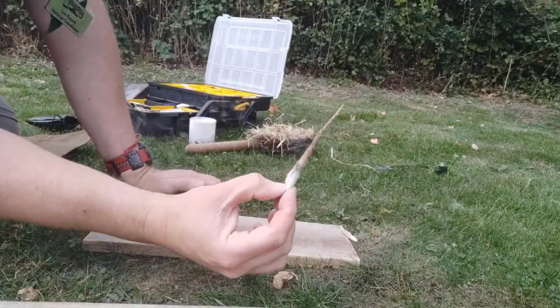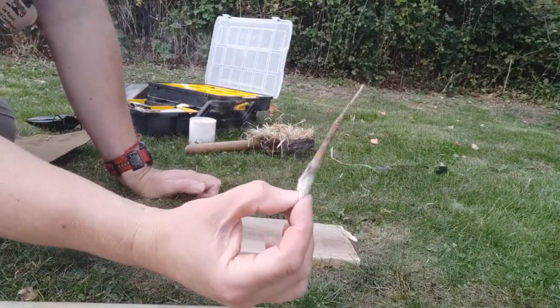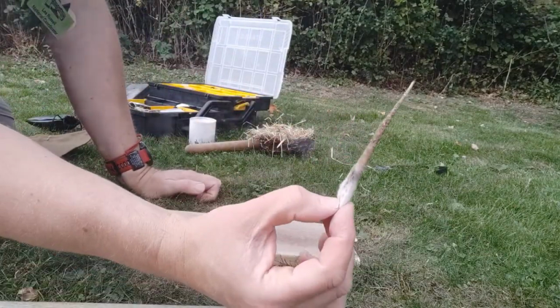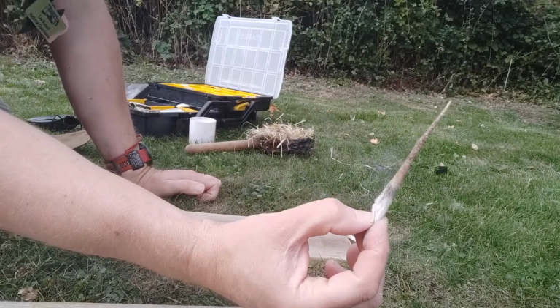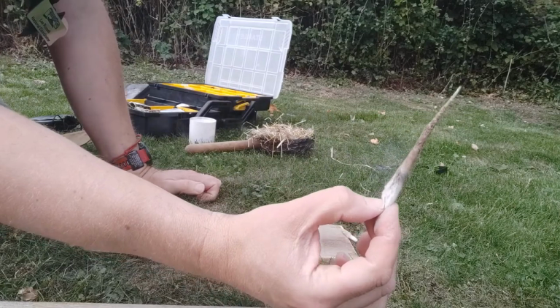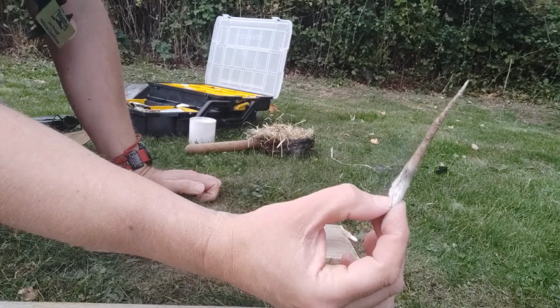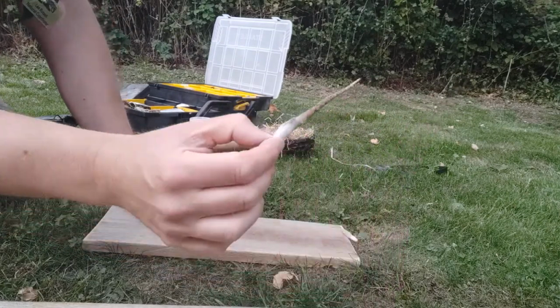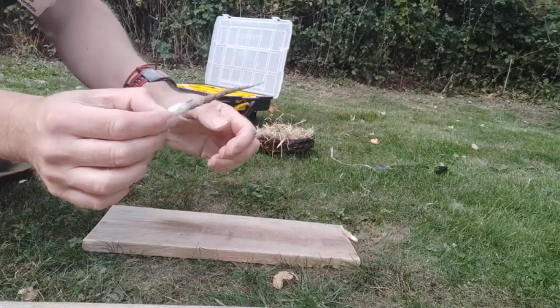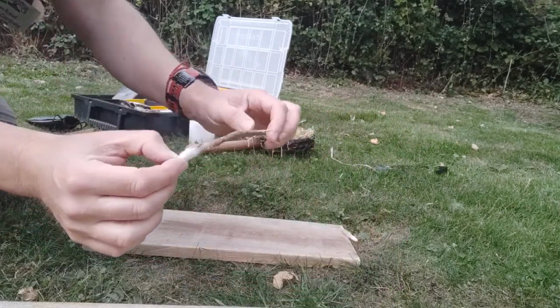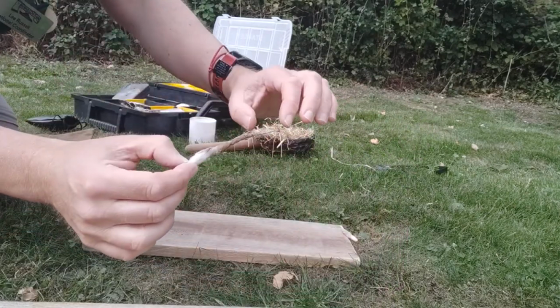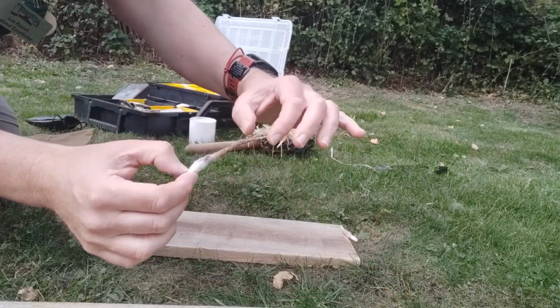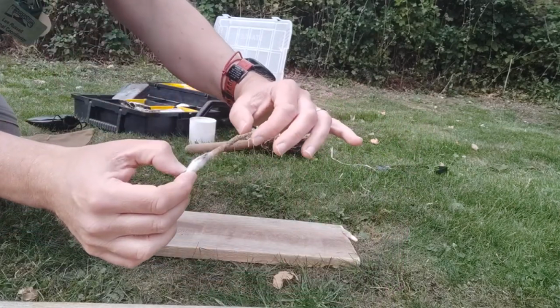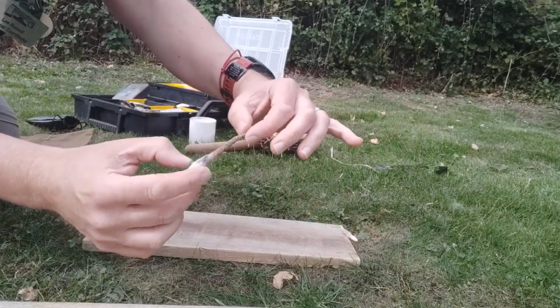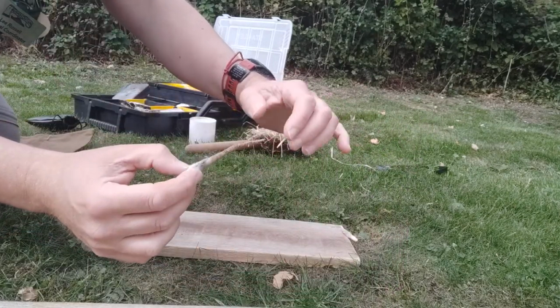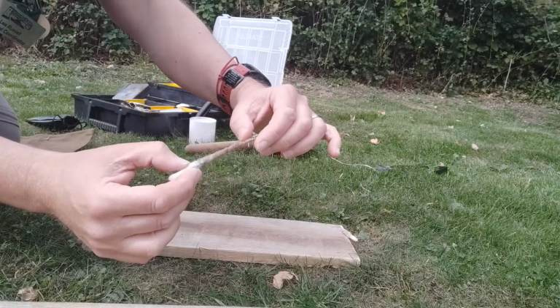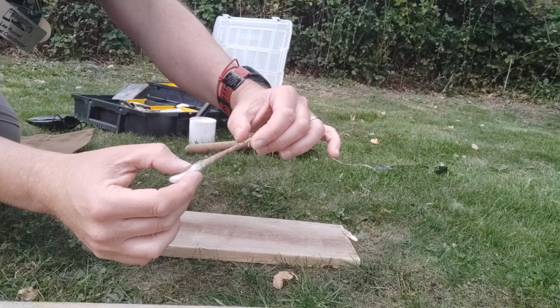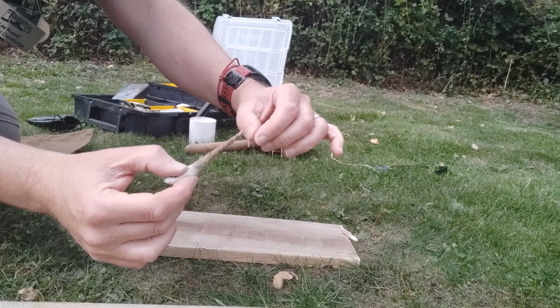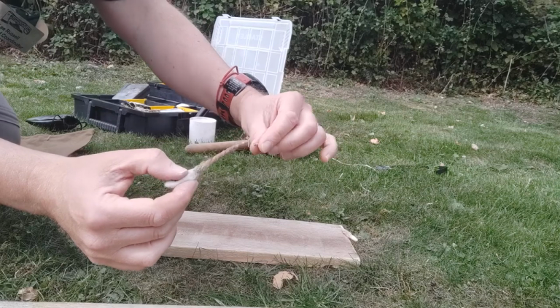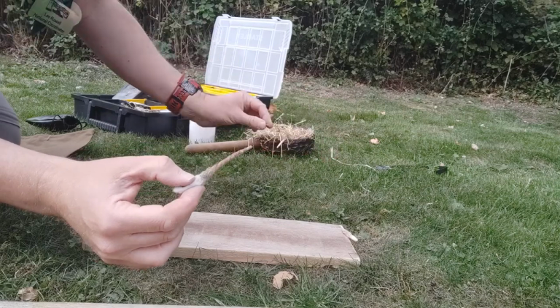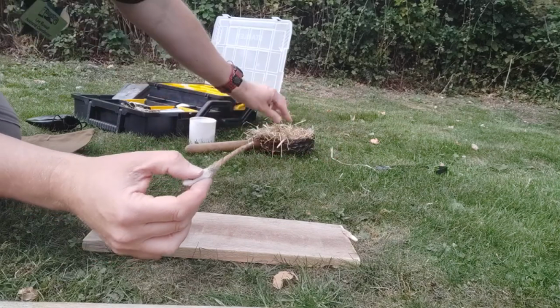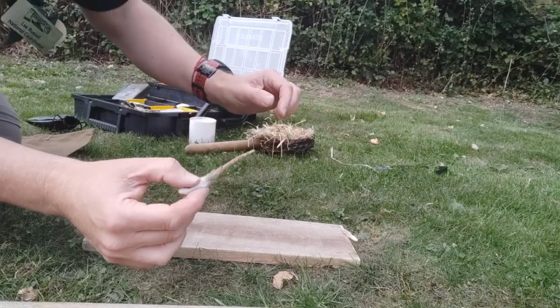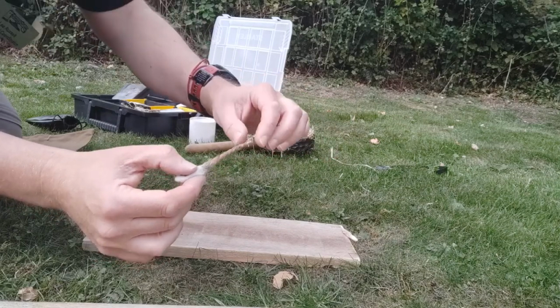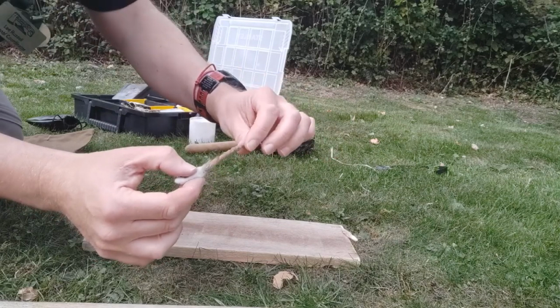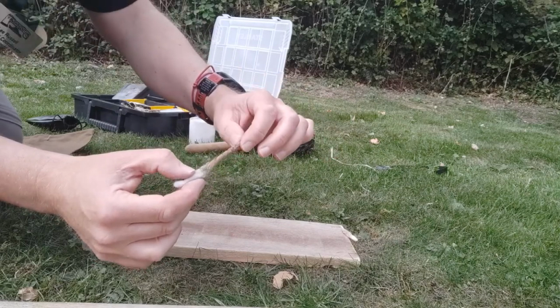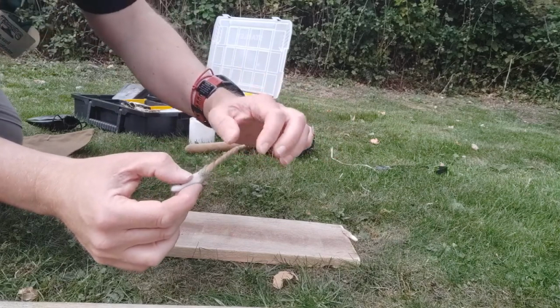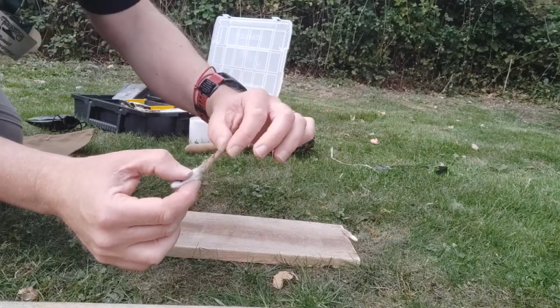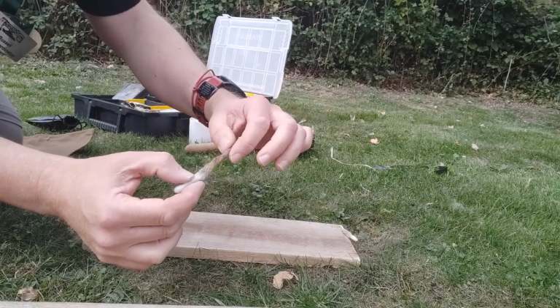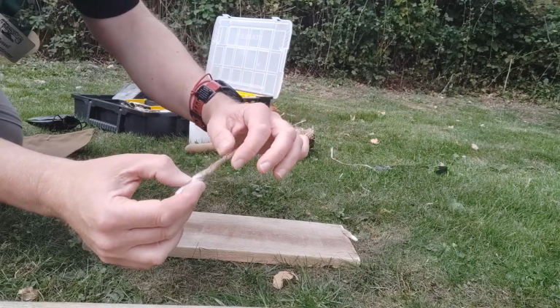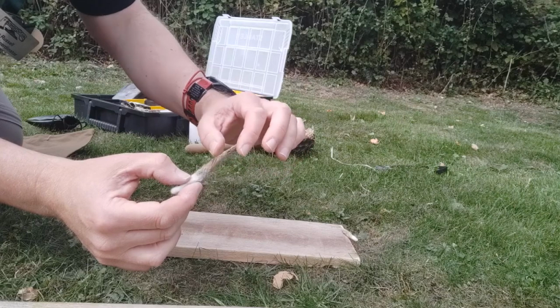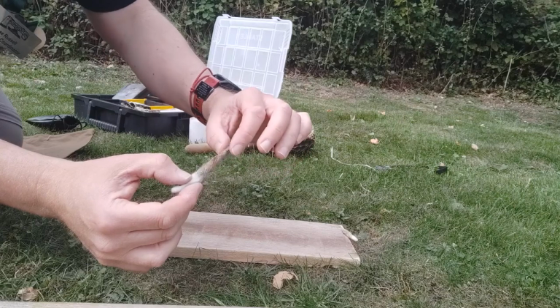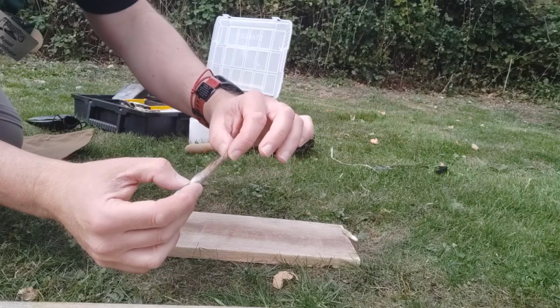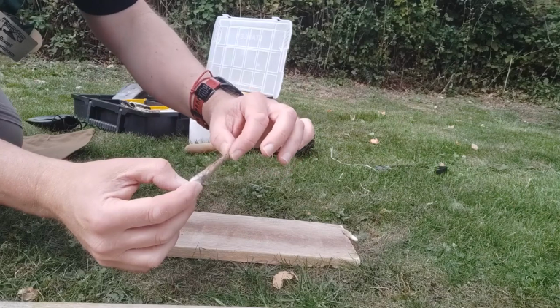You see that smoking? Now I'm going to try and get the ember out without burning my fingers. You saw that didn't take a lot of time — it took a bit of effort. What I'm looking for in here is the ember.